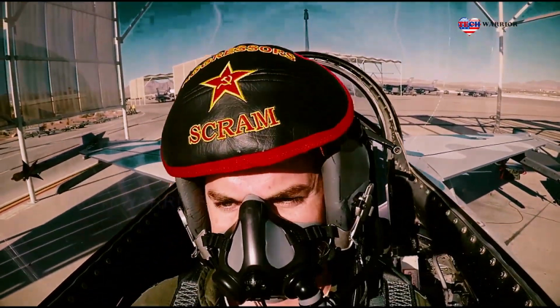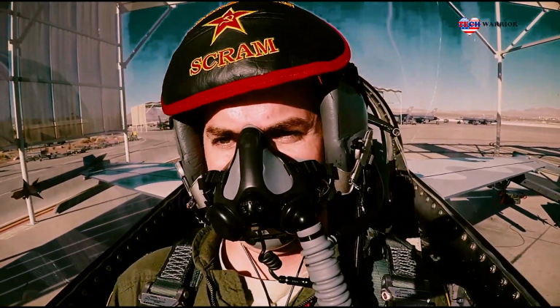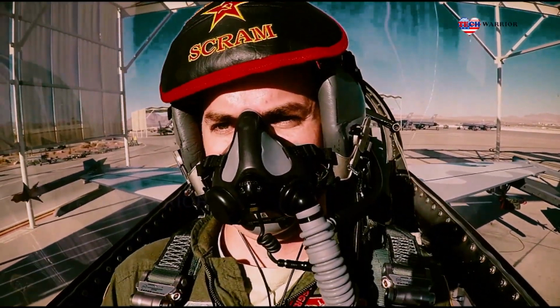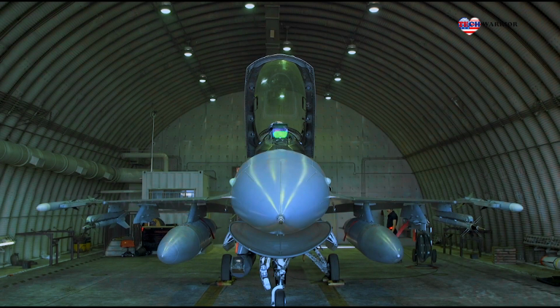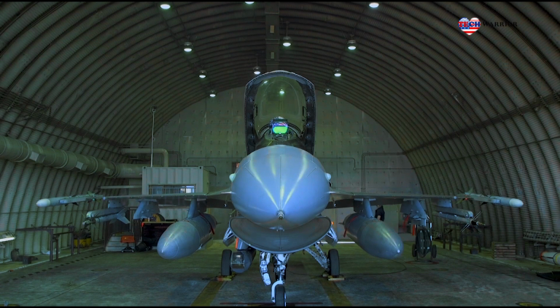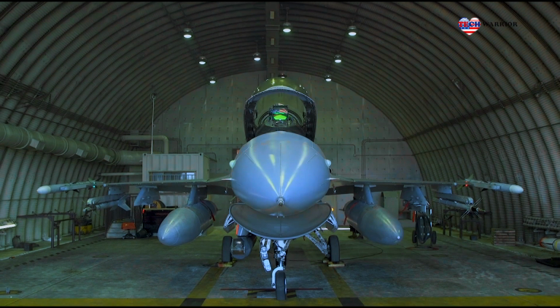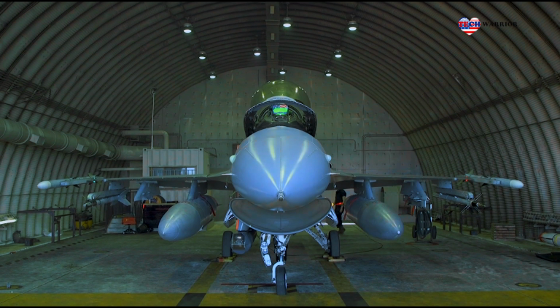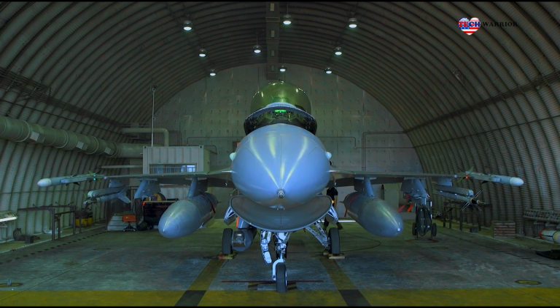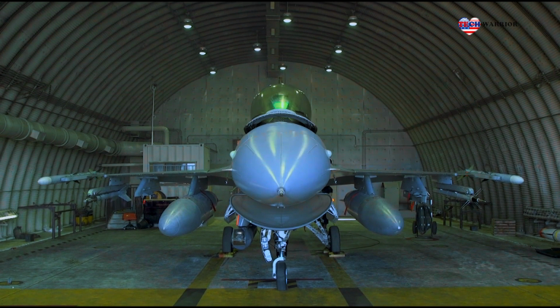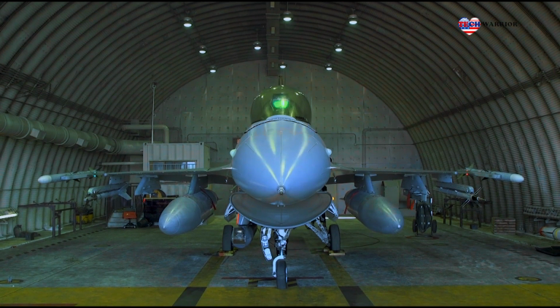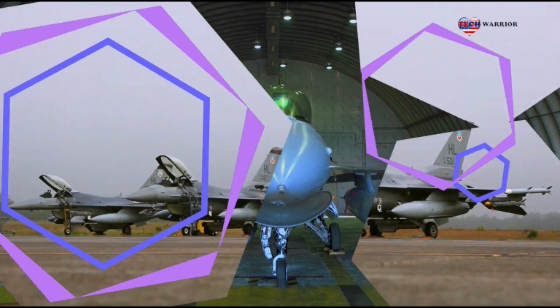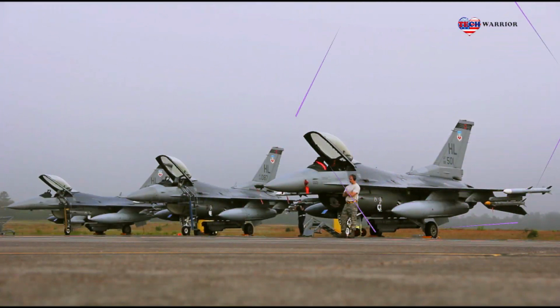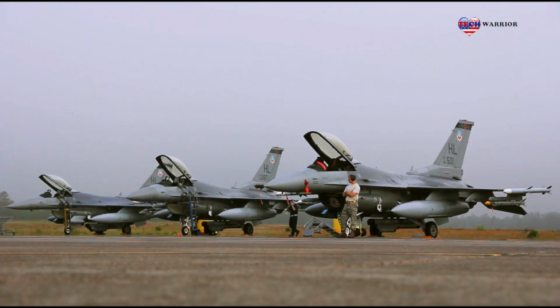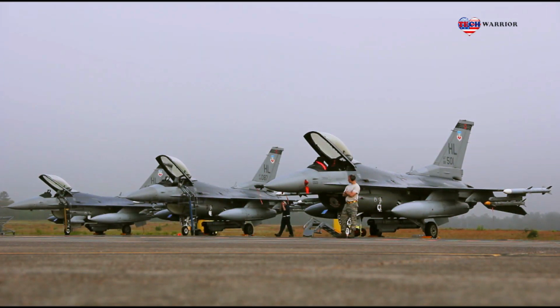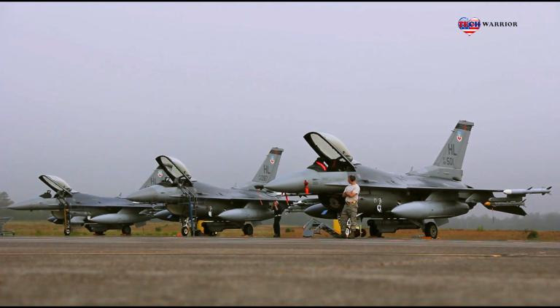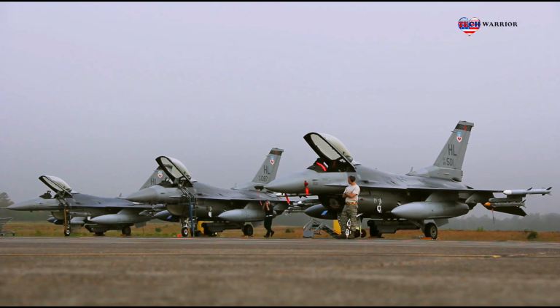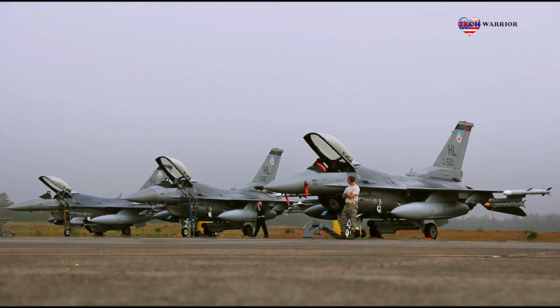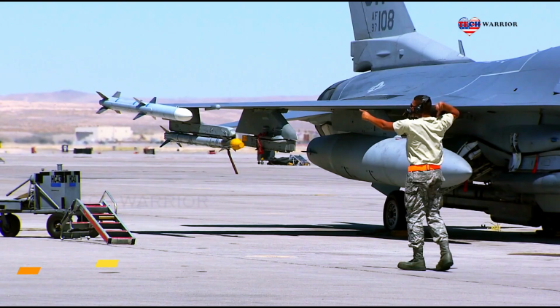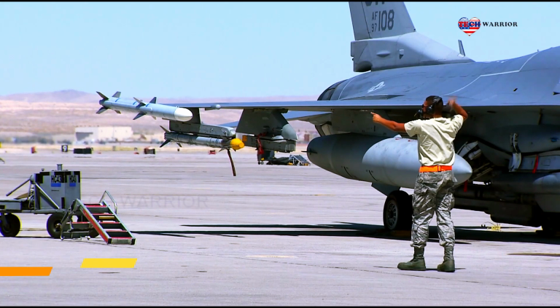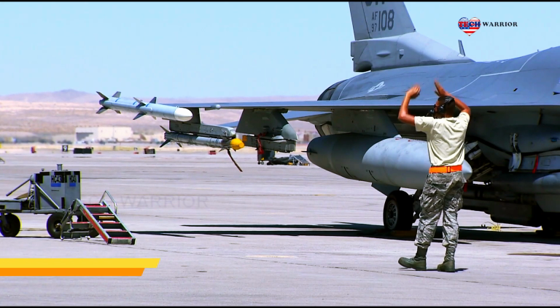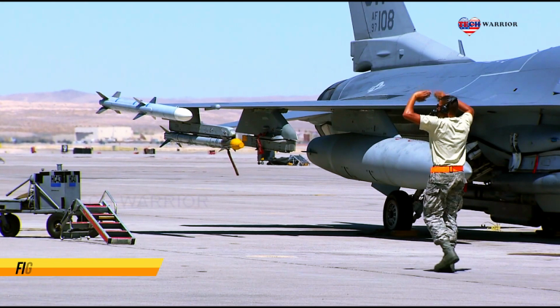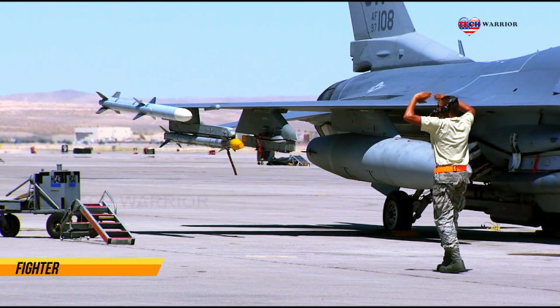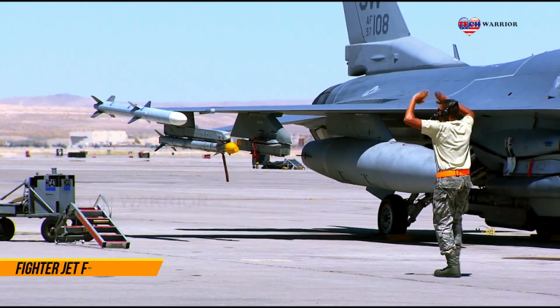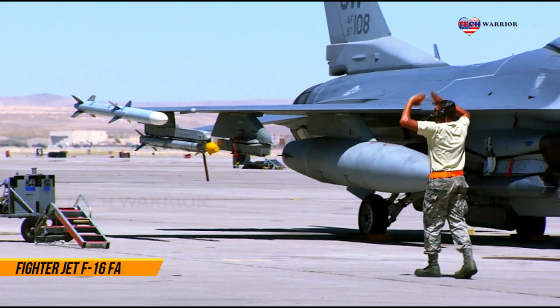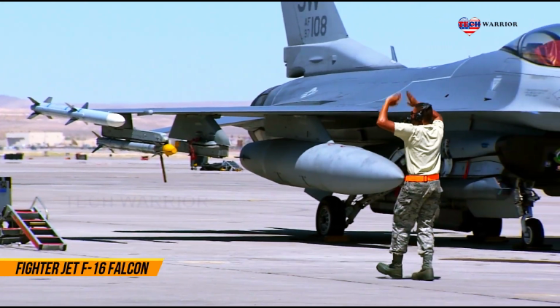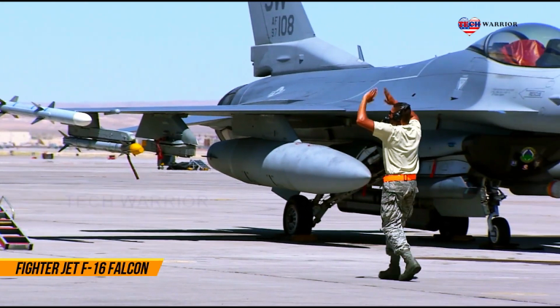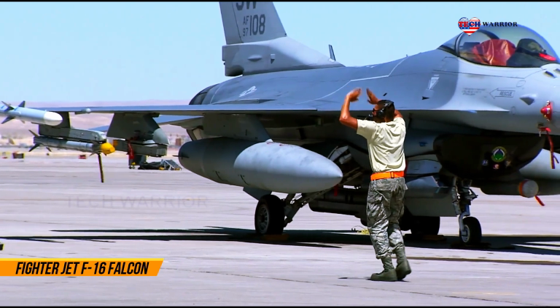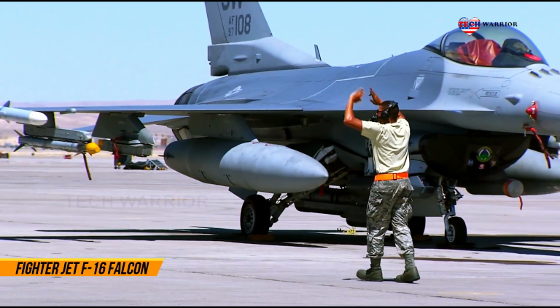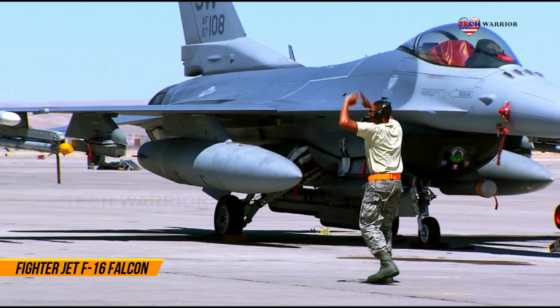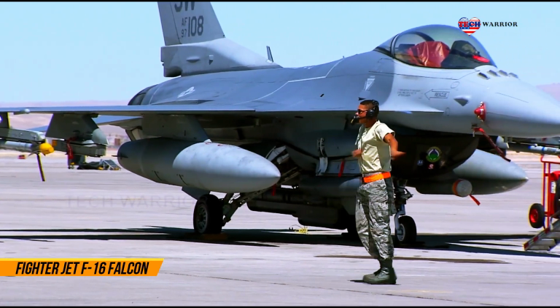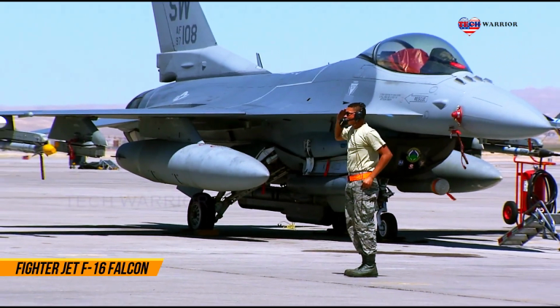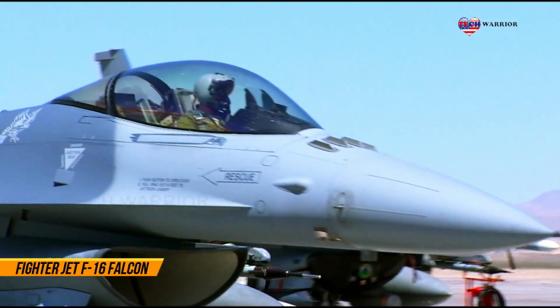The F-16's official name is the Fighting Falcon. It was the first fighter jet specifically built to withstand 9-g maneuvers and can reach a maximum speed of over Mach 2.